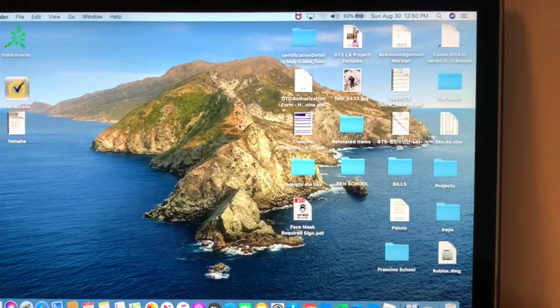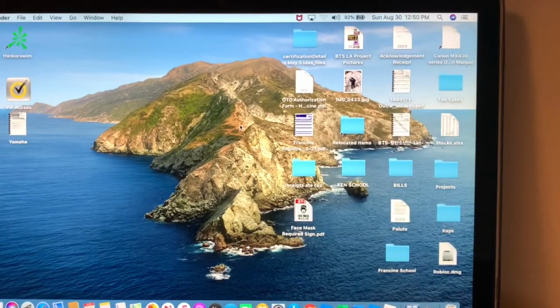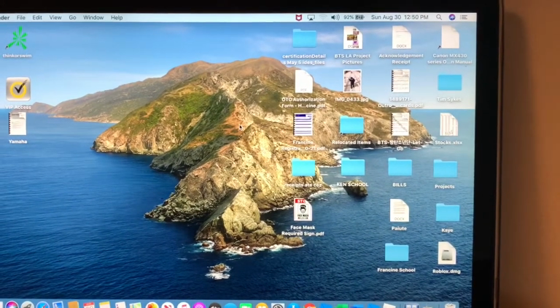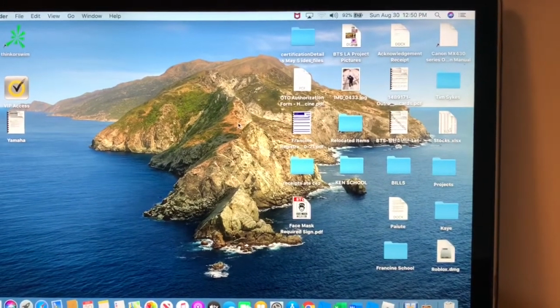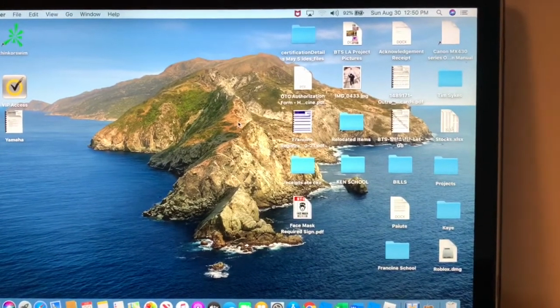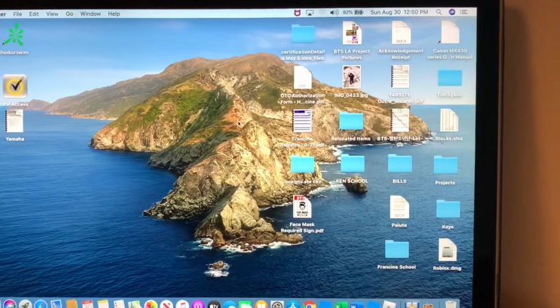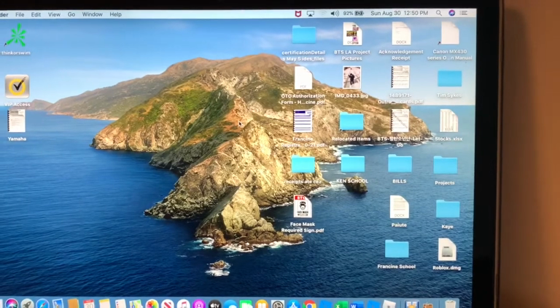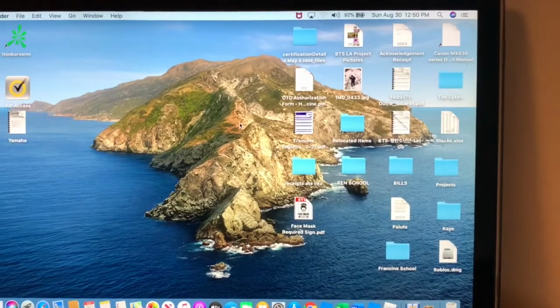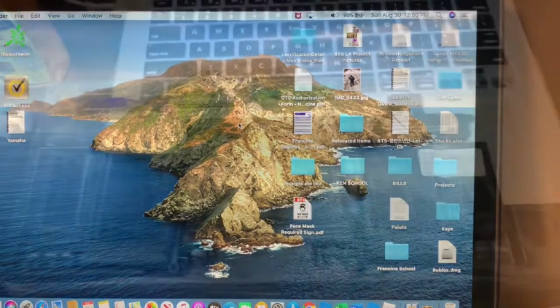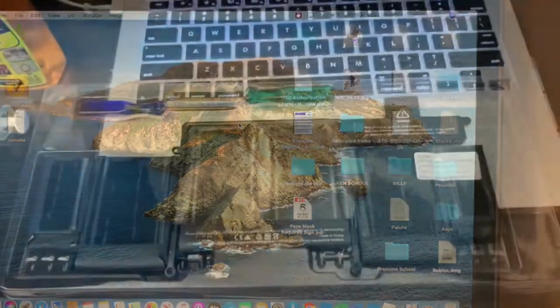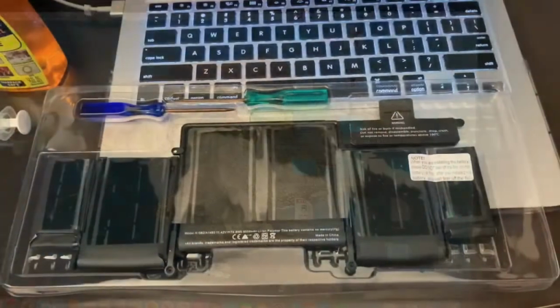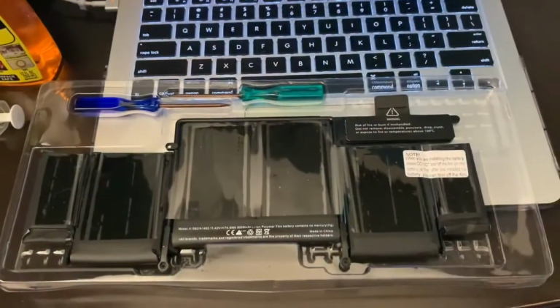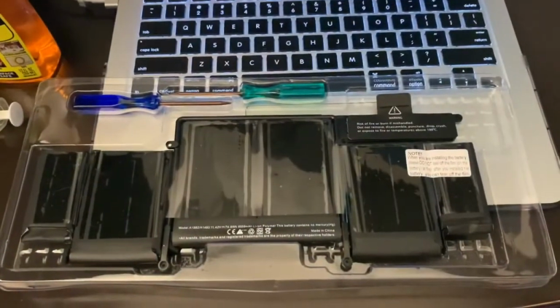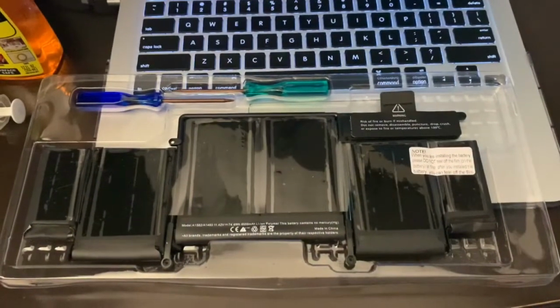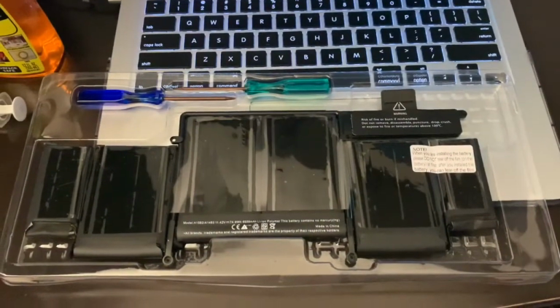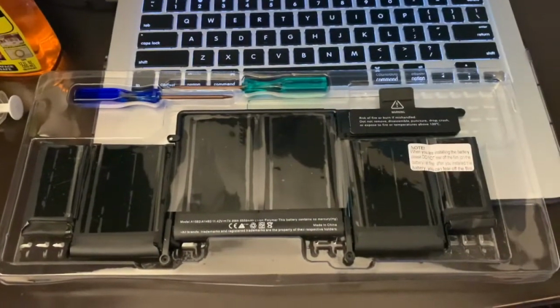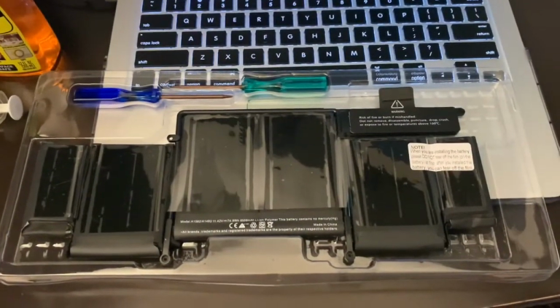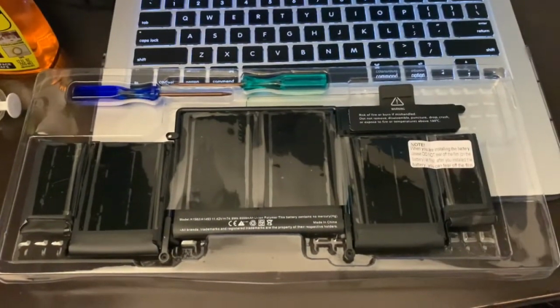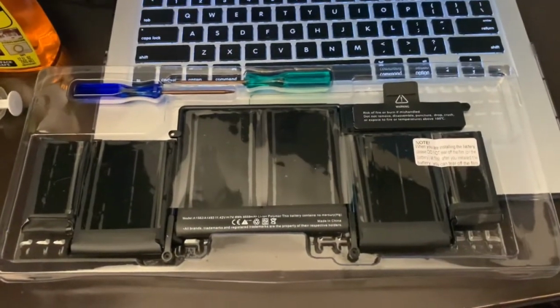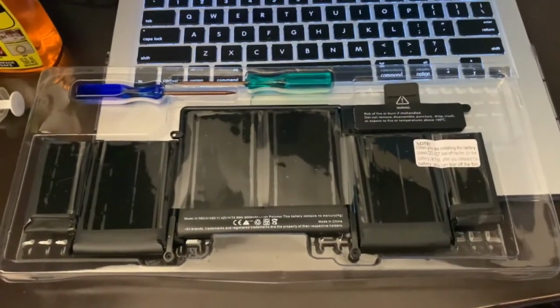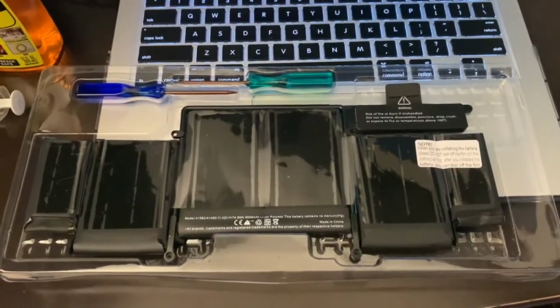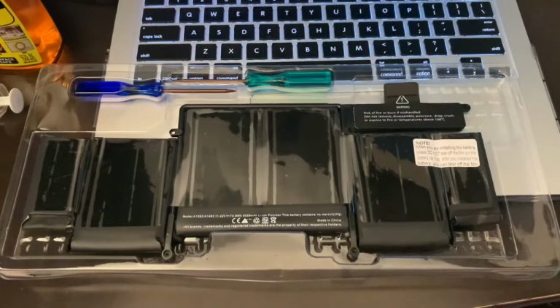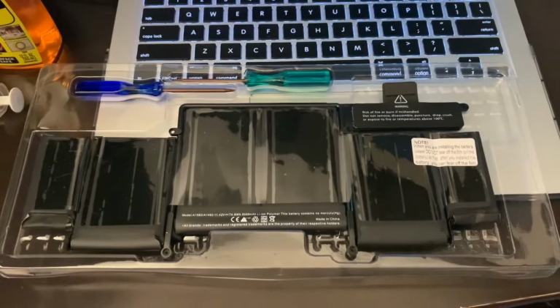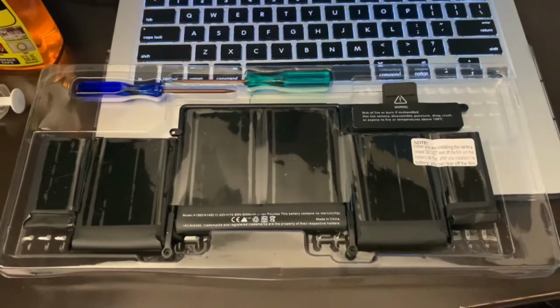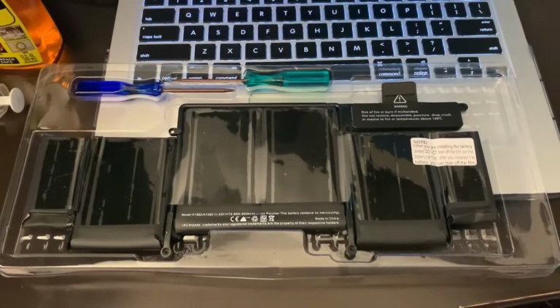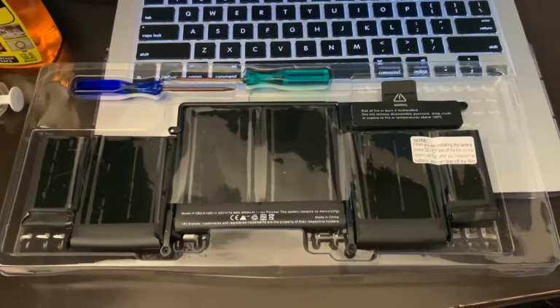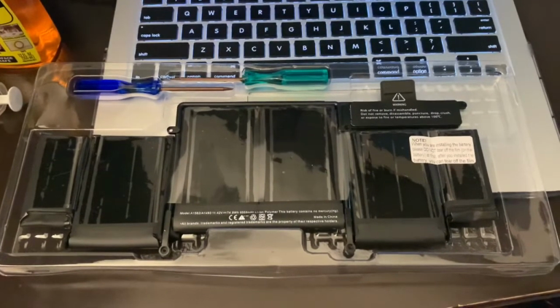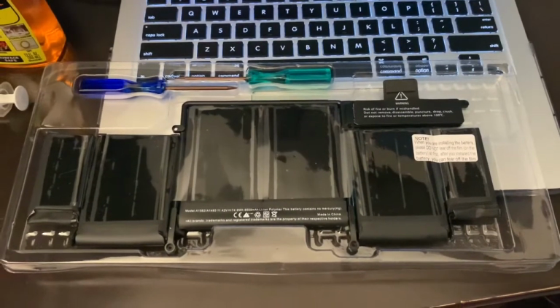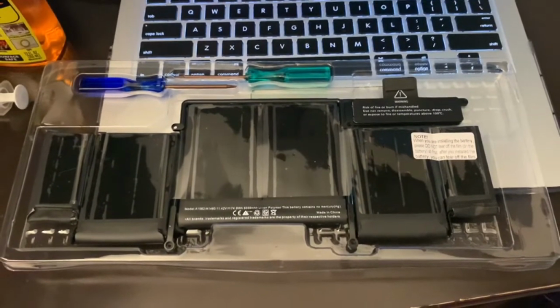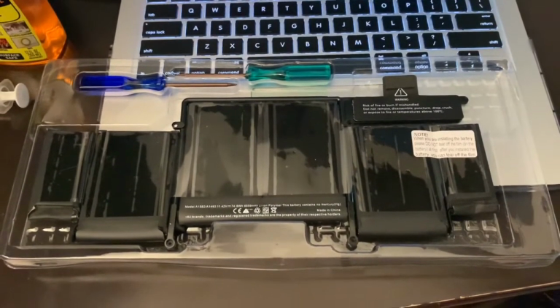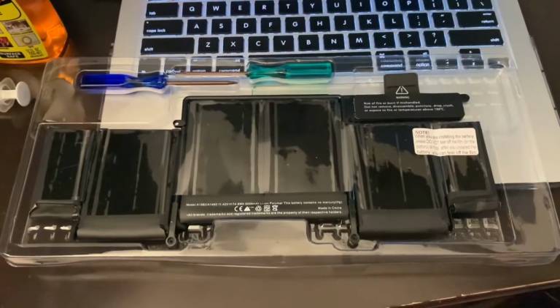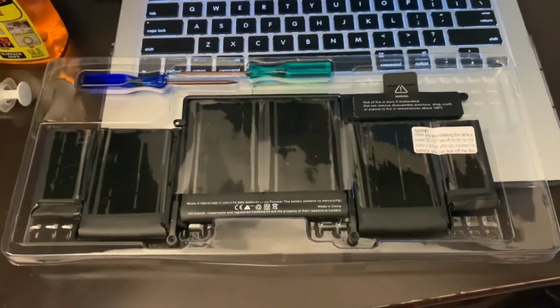Since this is an old laptop I don't wanna pay that much just for replacing the battery, so I'm just gonna do it myself. This is the battery that we will be using — I bought it at Amazon for less than 50 bucks.